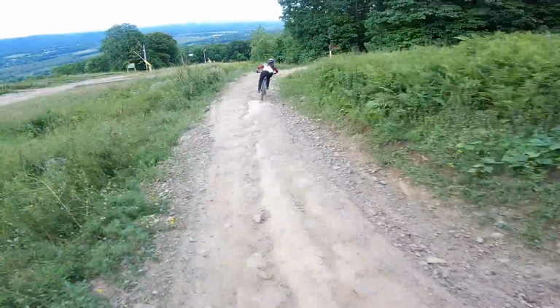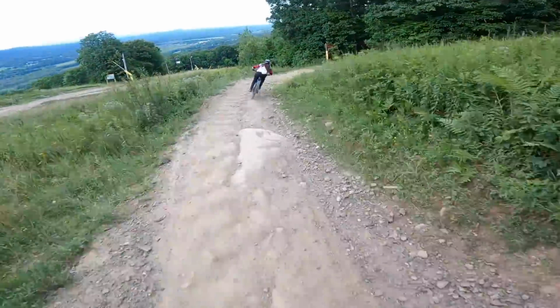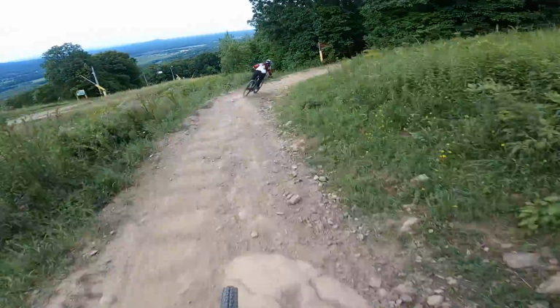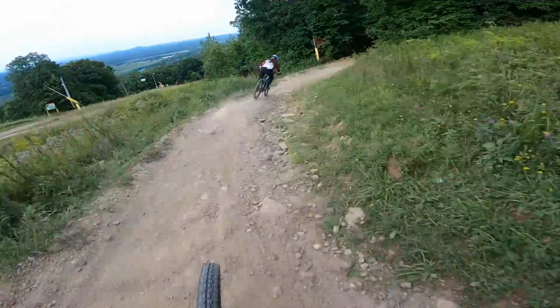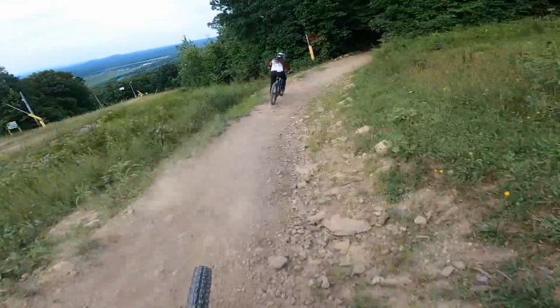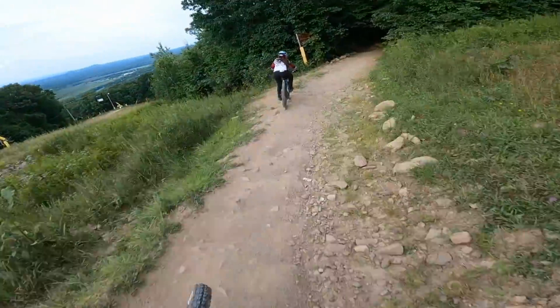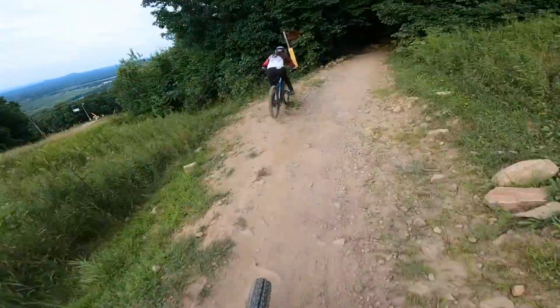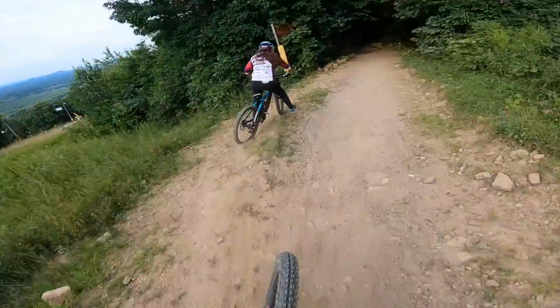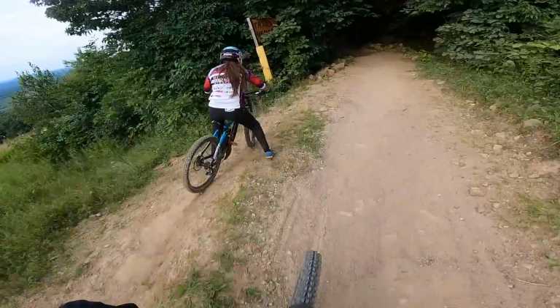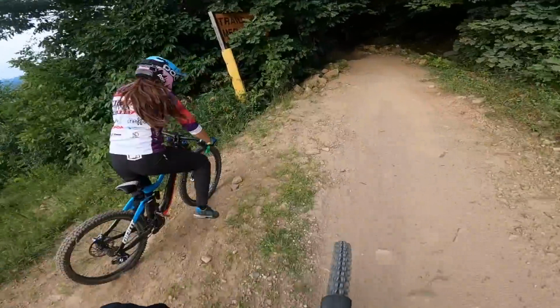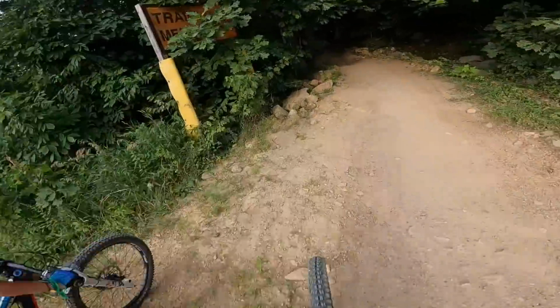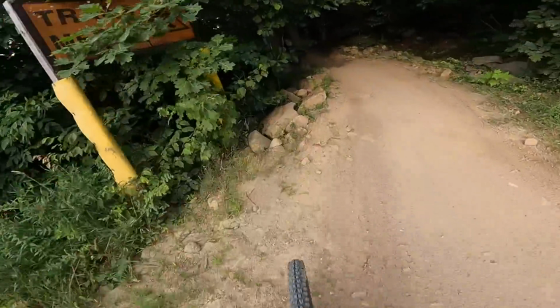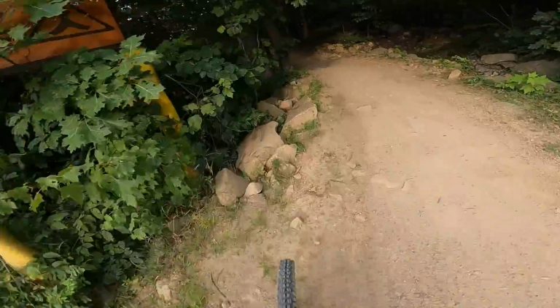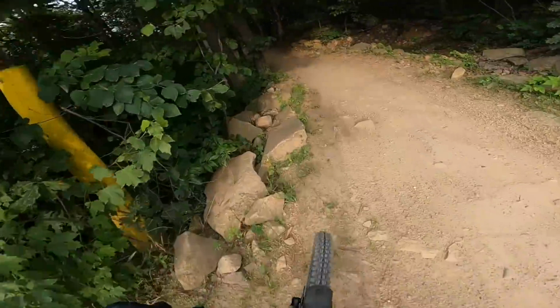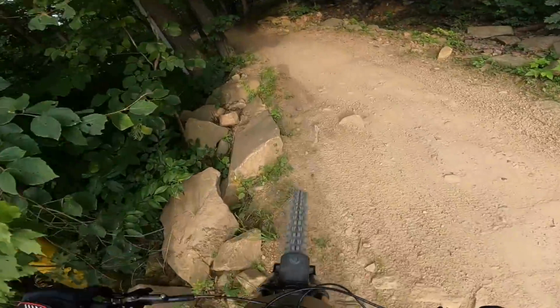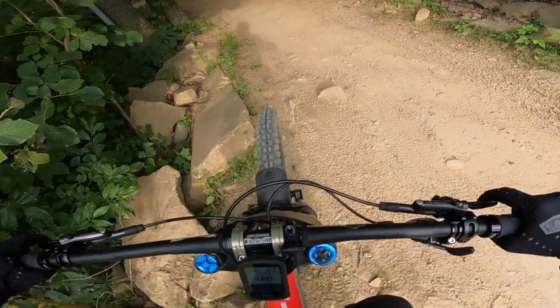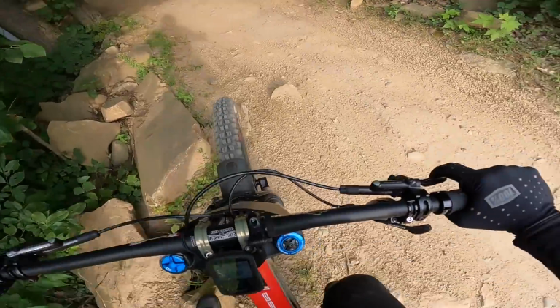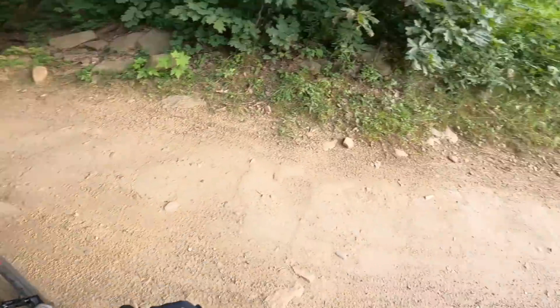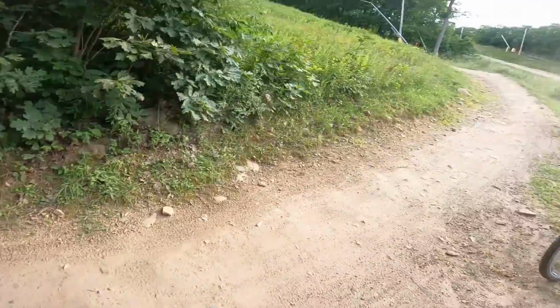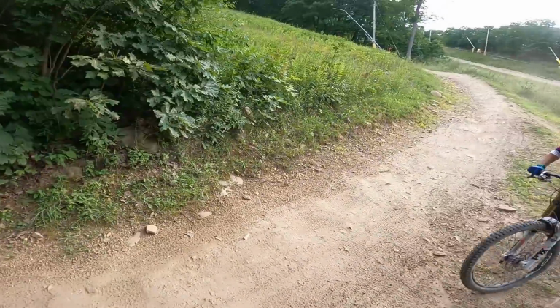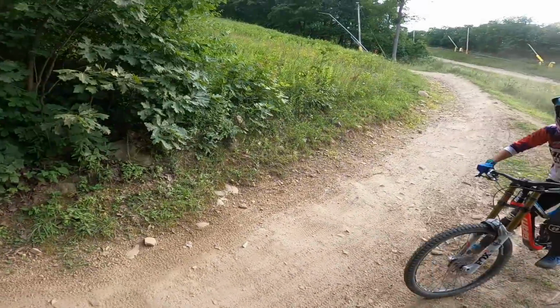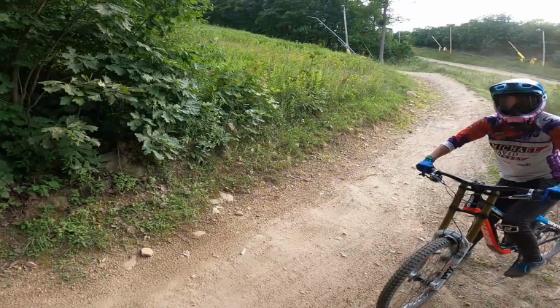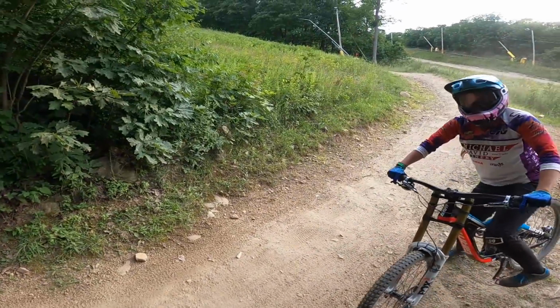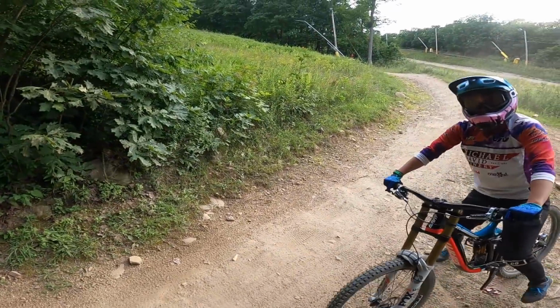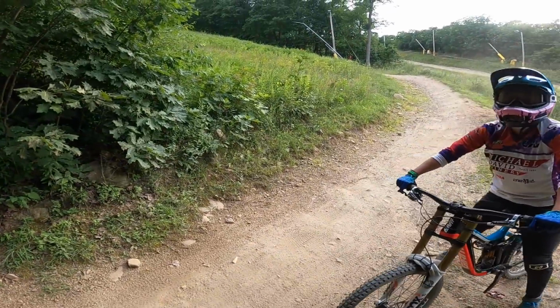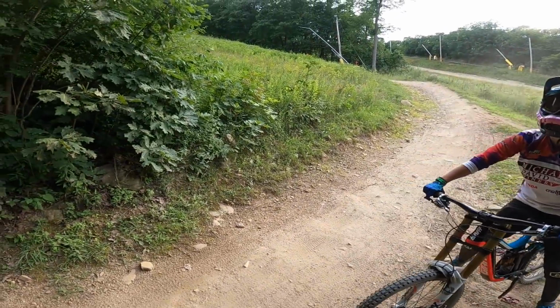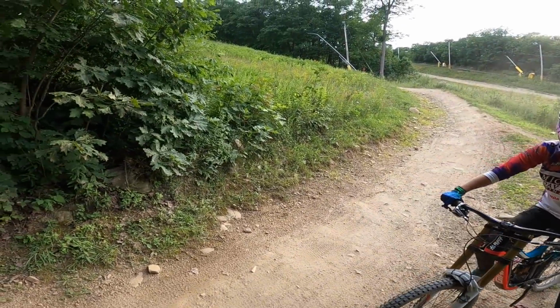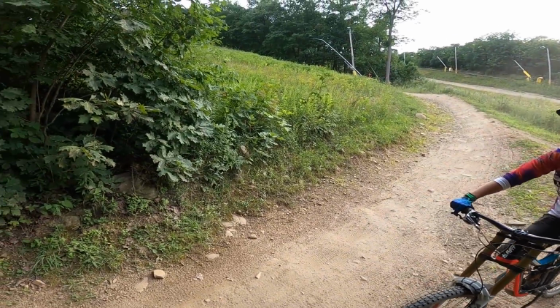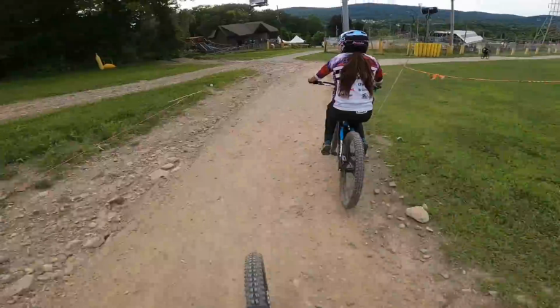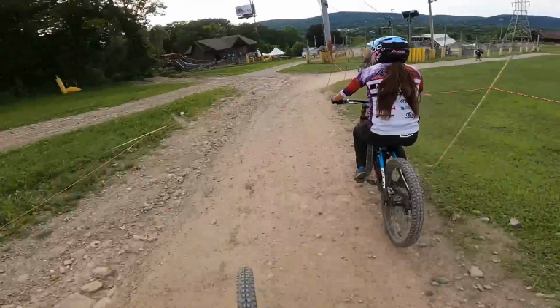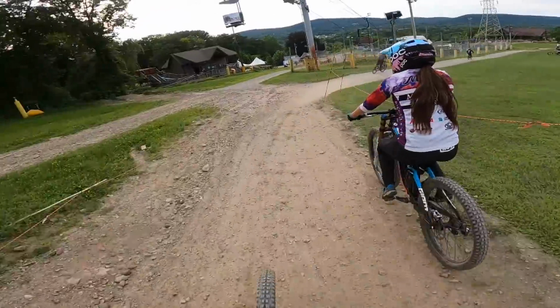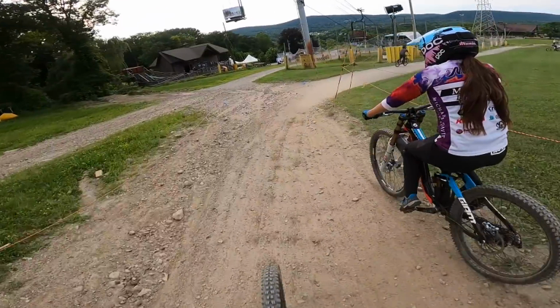Coming in a little too hot here. Got off trail. What a time. Way too happy on that turn. That was fast.